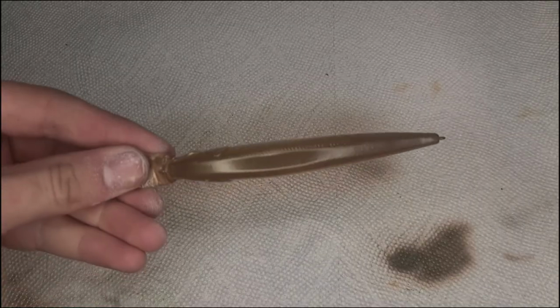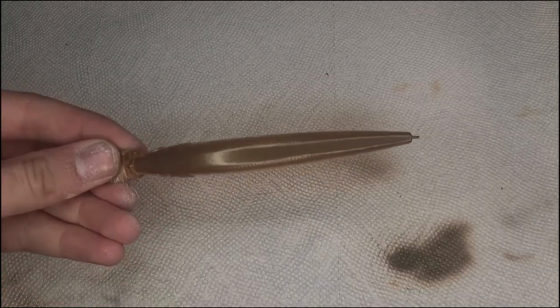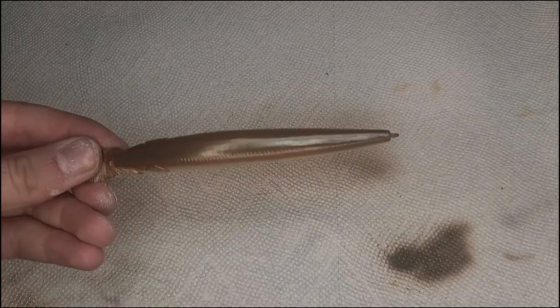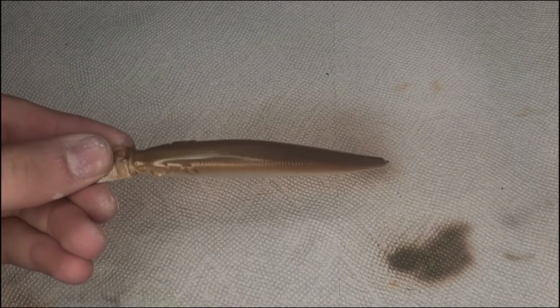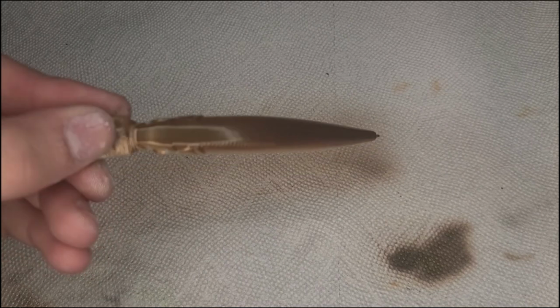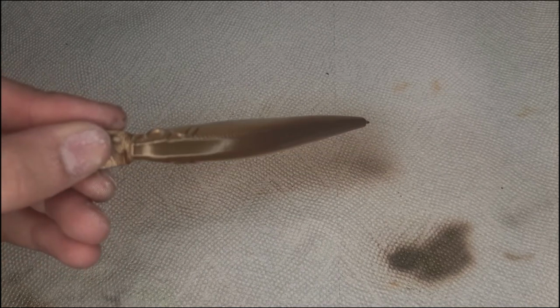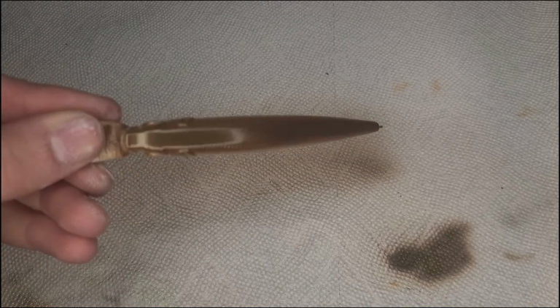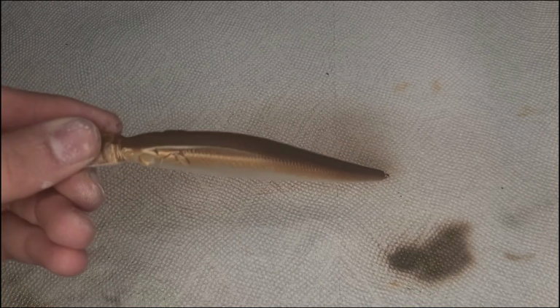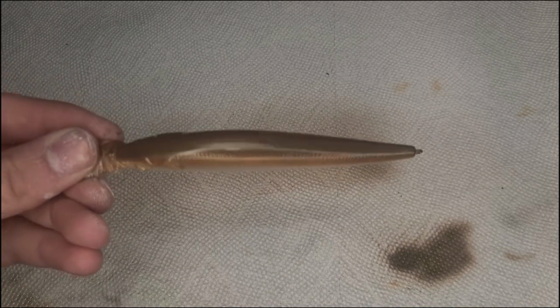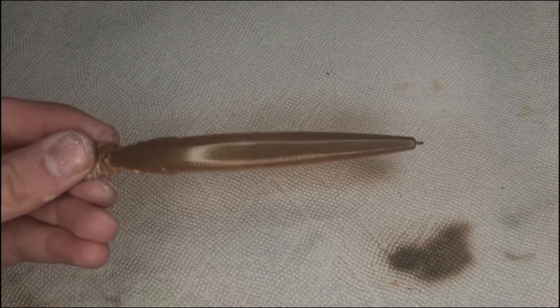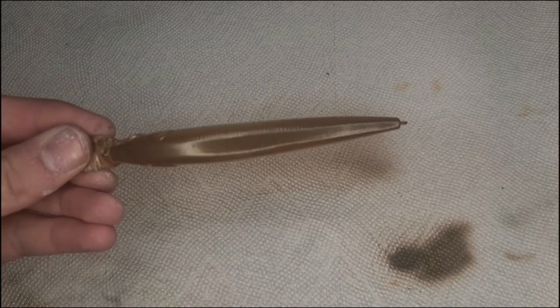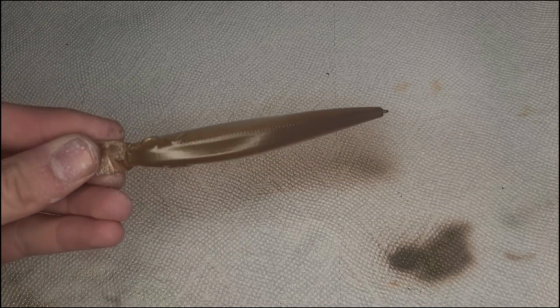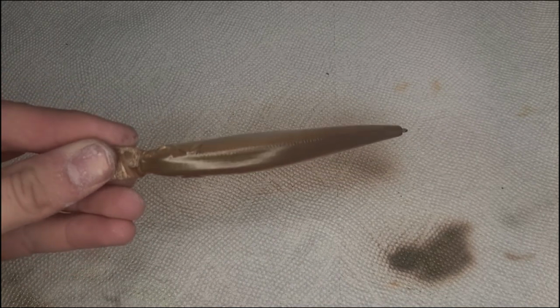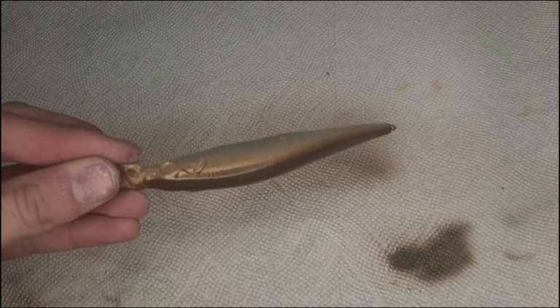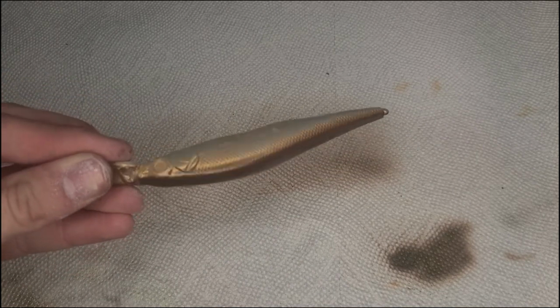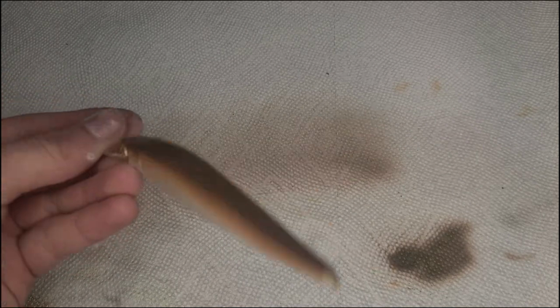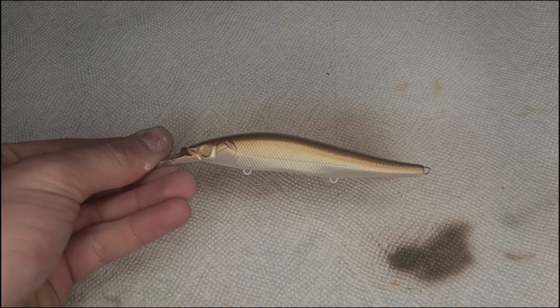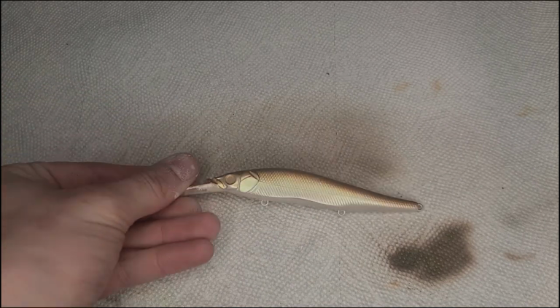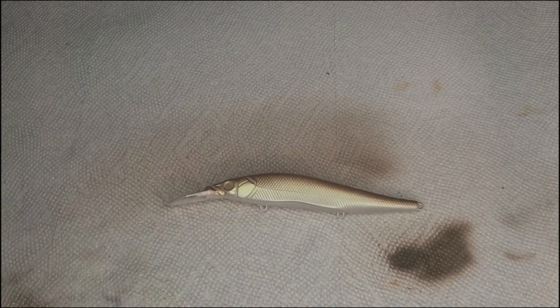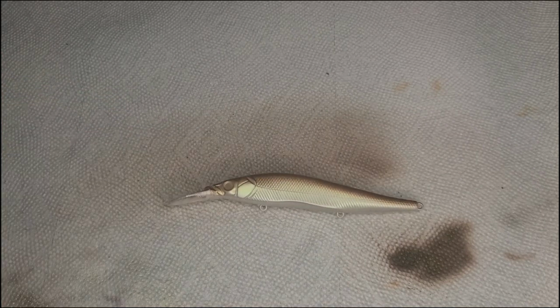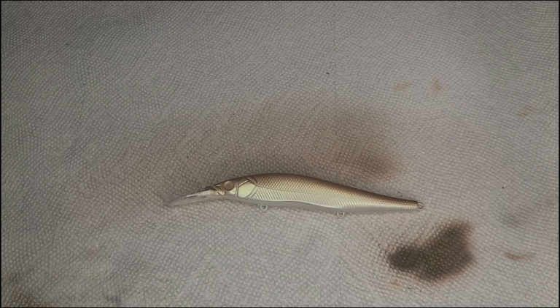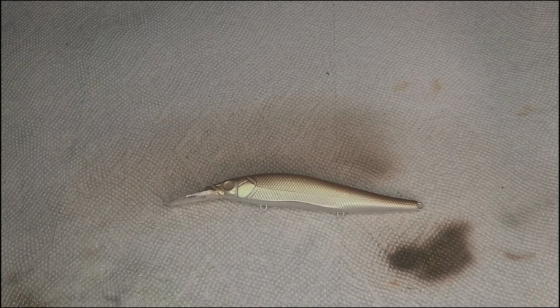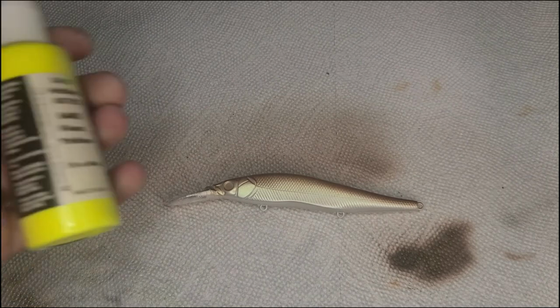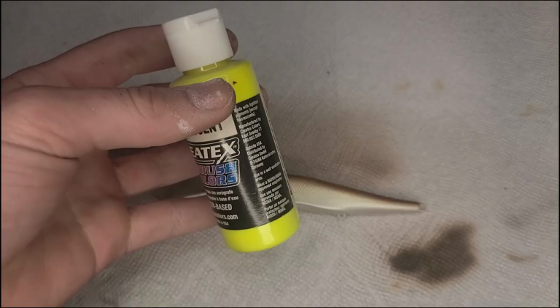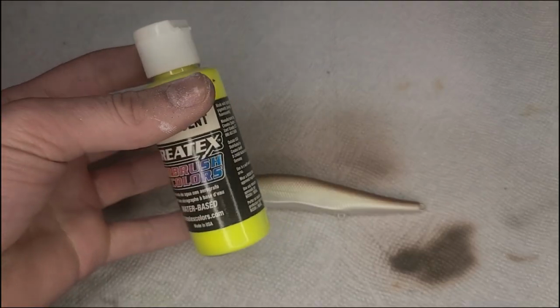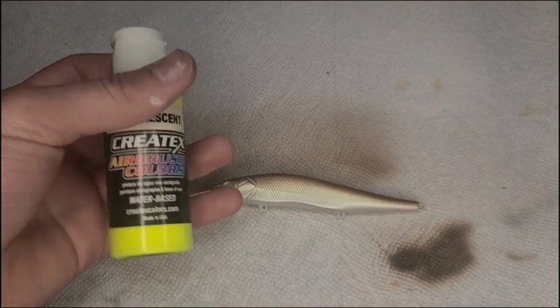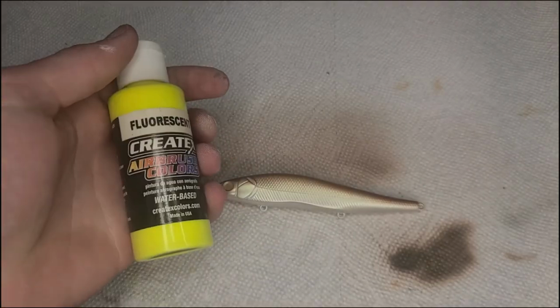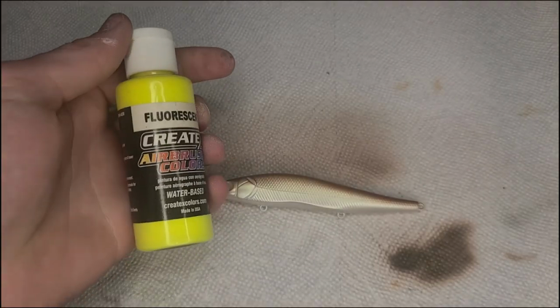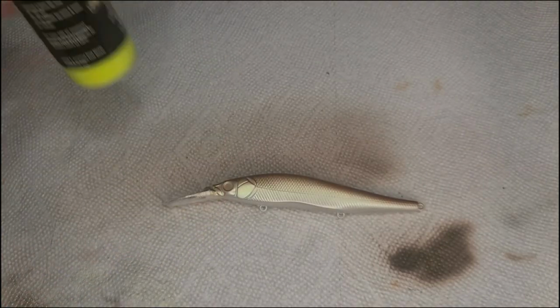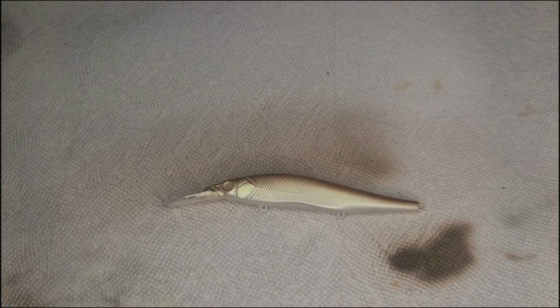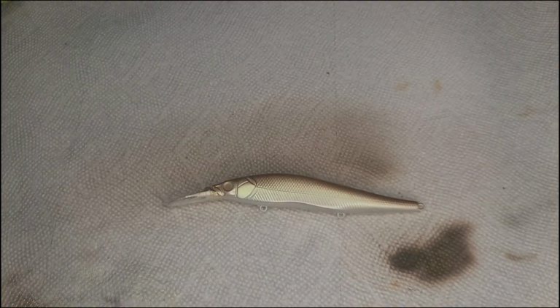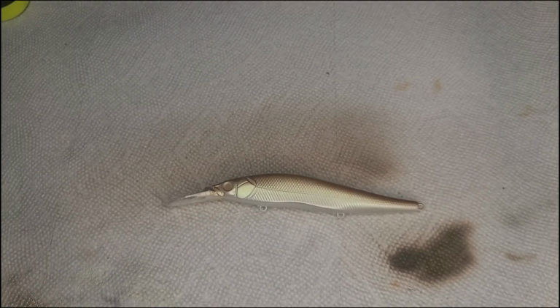That is now dry, and it's pretty hard to see on camera the color shift in that, but now I'm going to add some fluorescent yellow for the last couple colors.